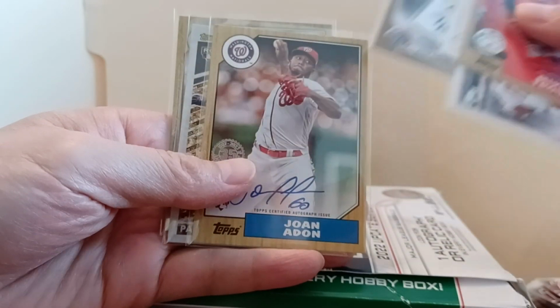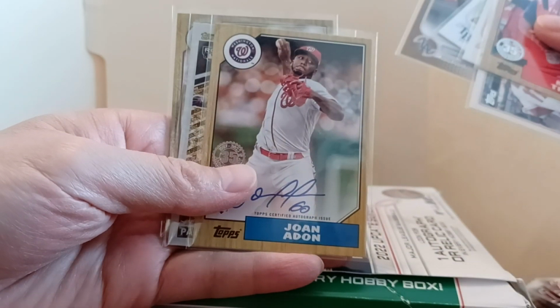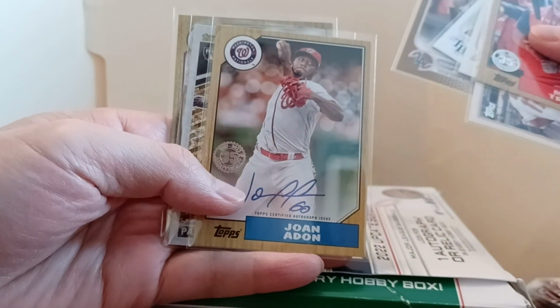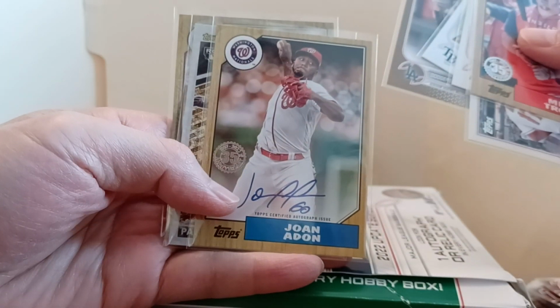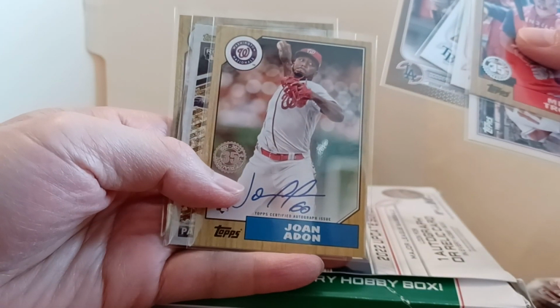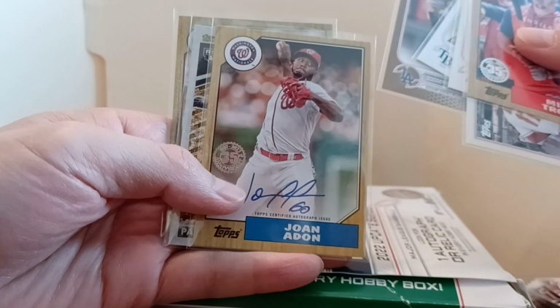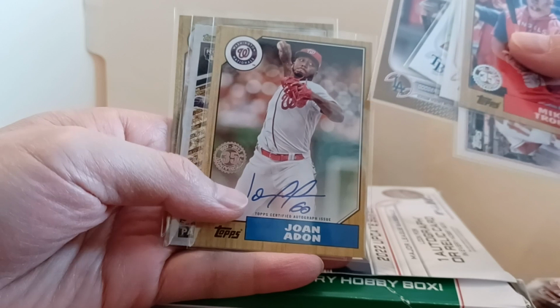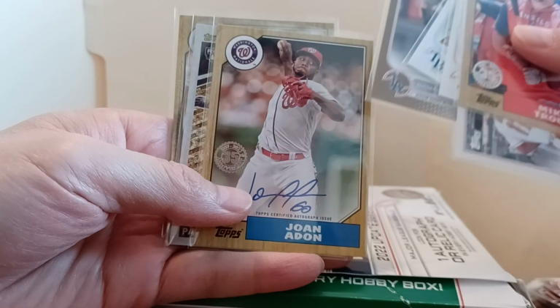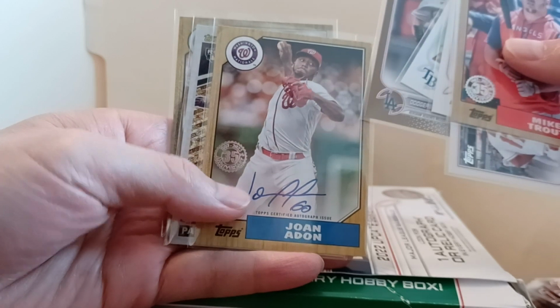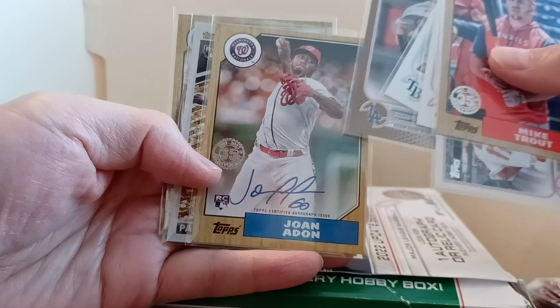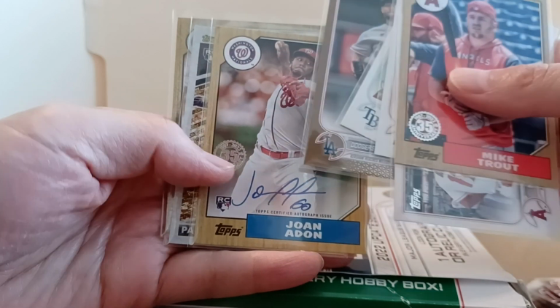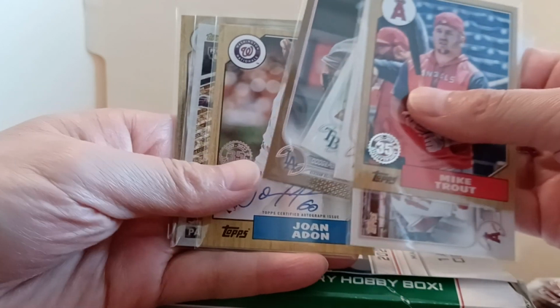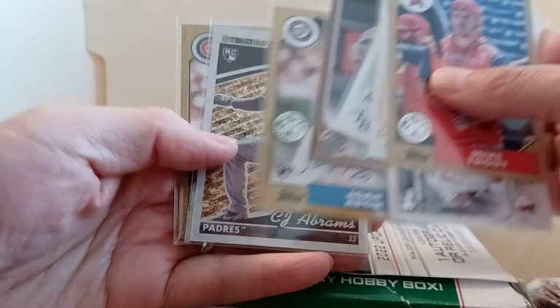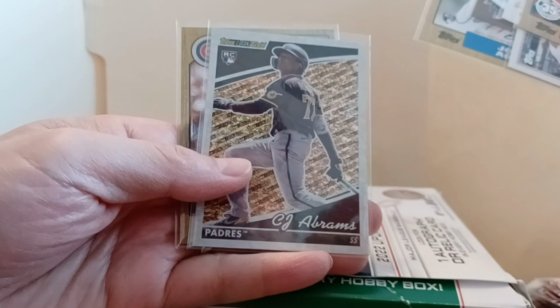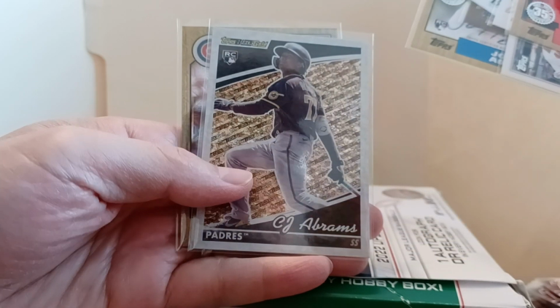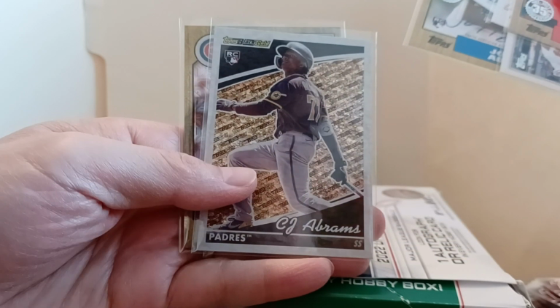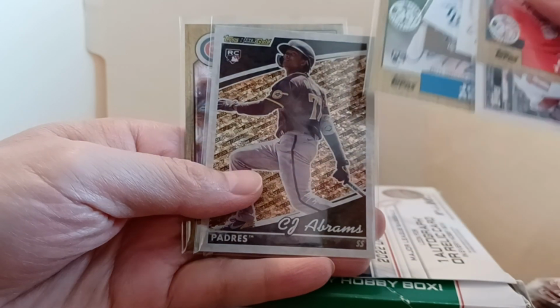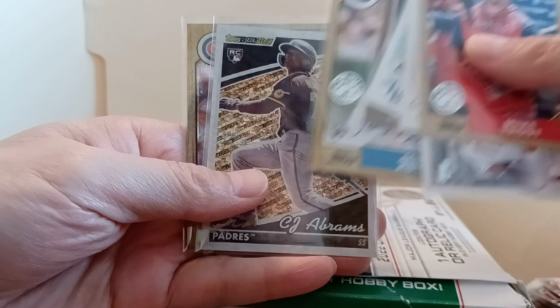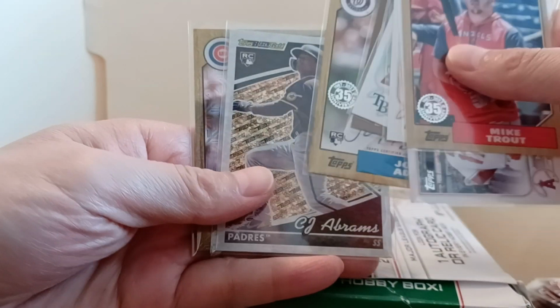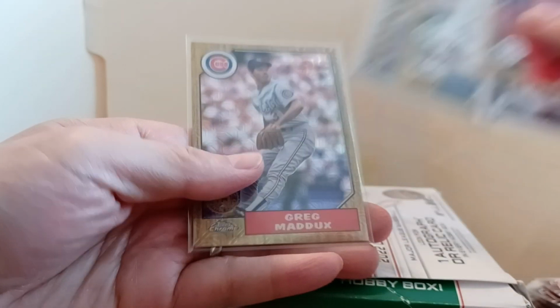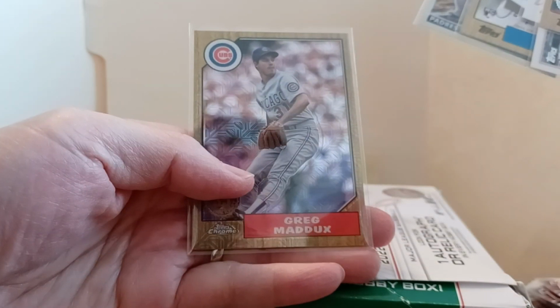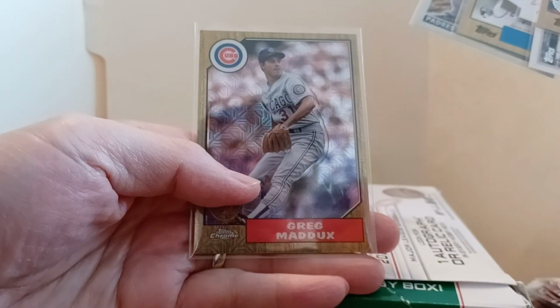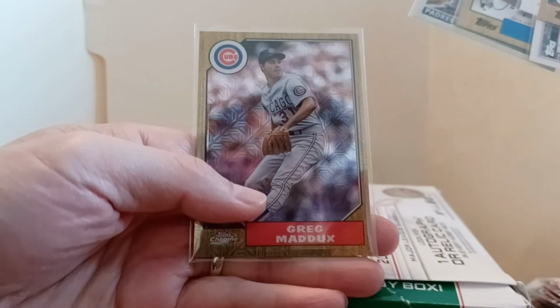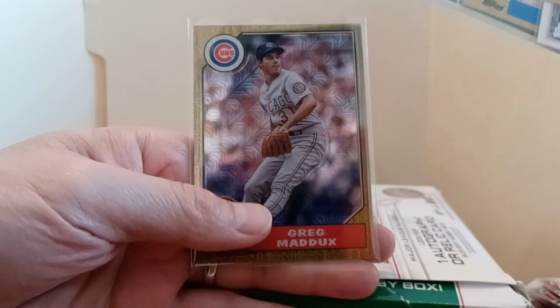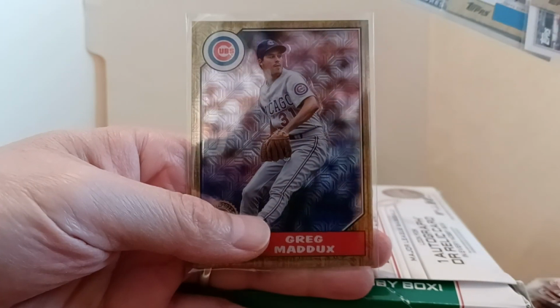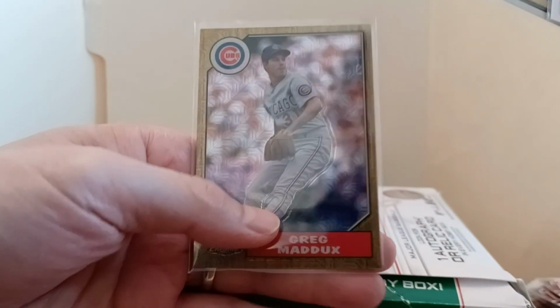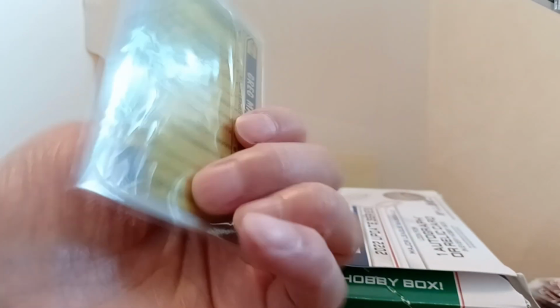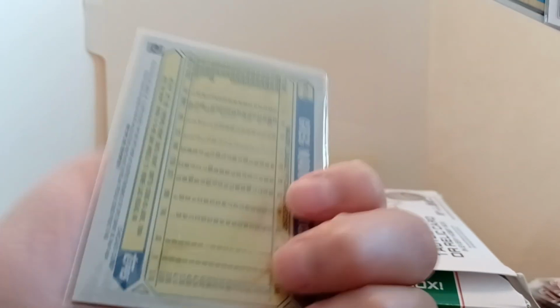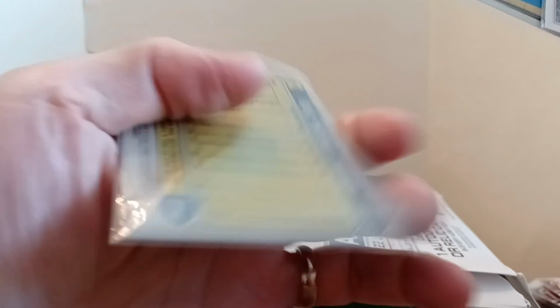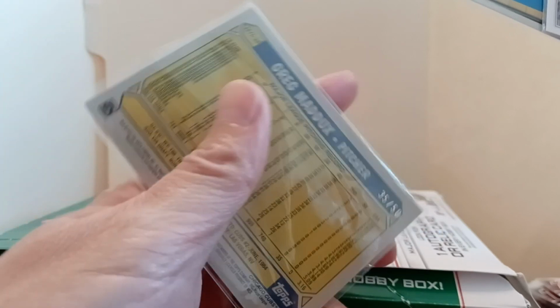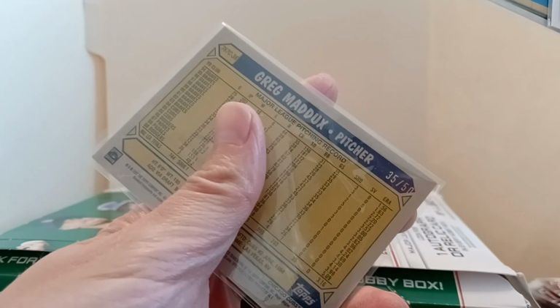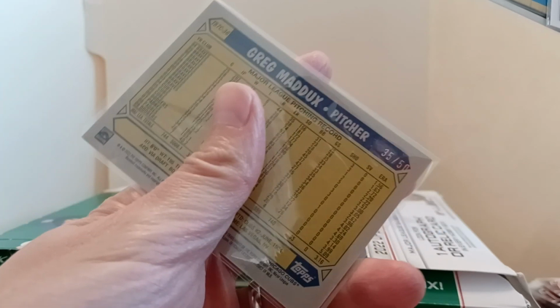Got an autograph with it which was a Joanna Don - which probably goes for like five dollars on eBay, but that's okay. Got CJ Abrams Black Gold, and I got a great Maddox out of the silver pack - a gold numbered 35 out of 50.